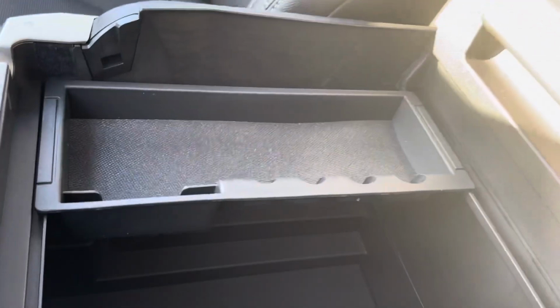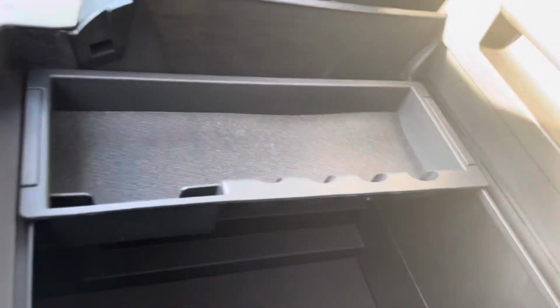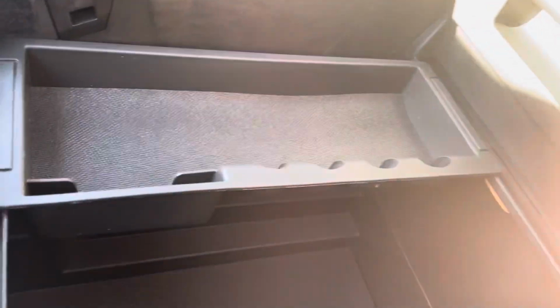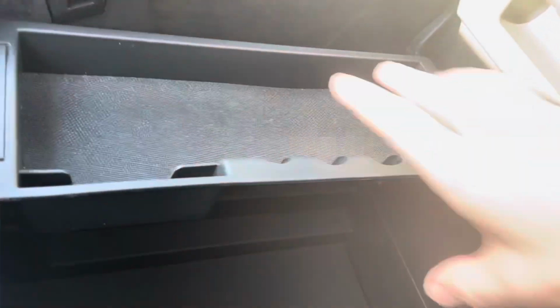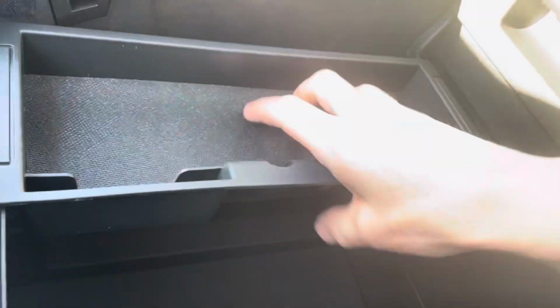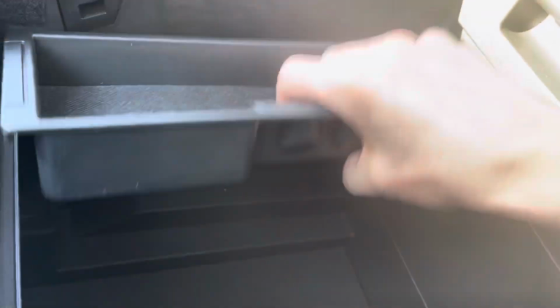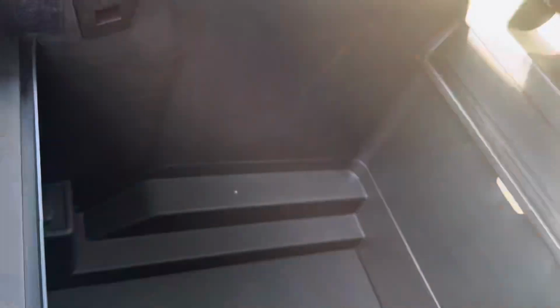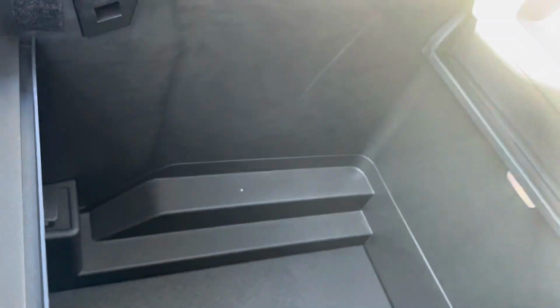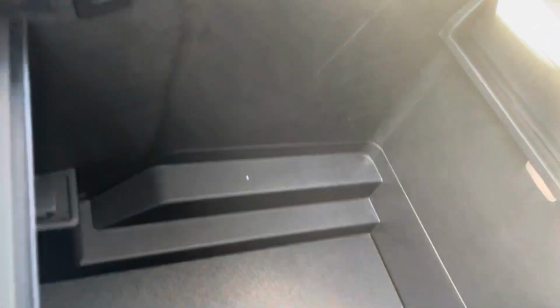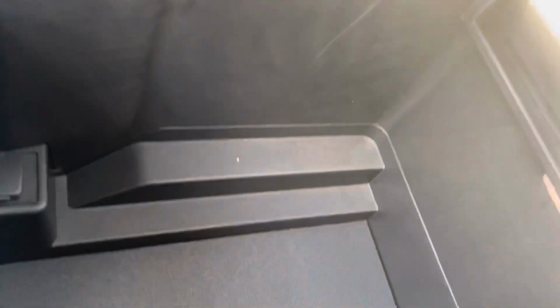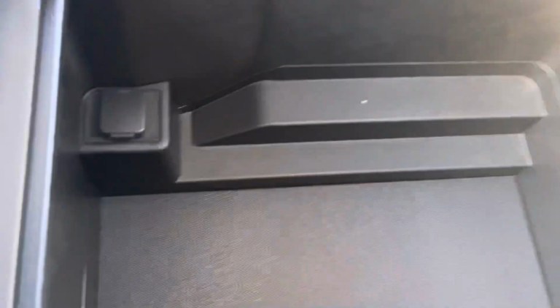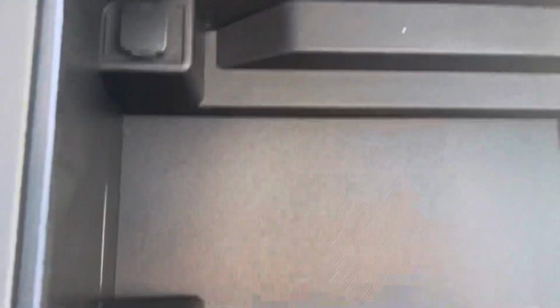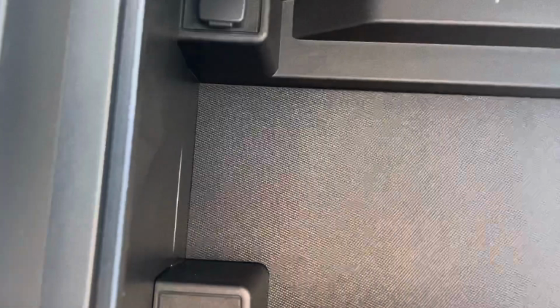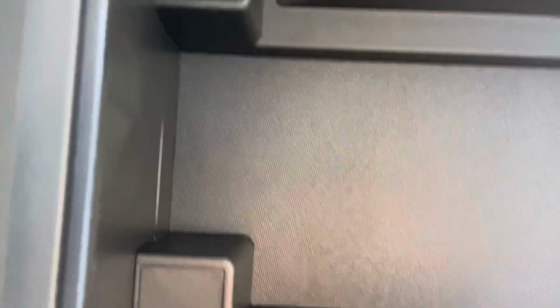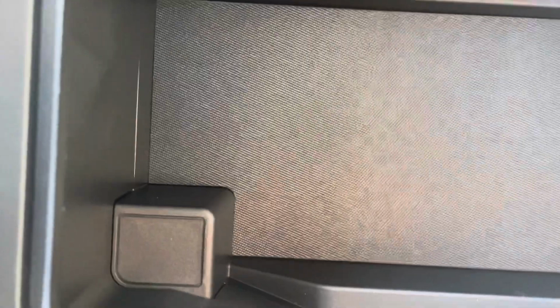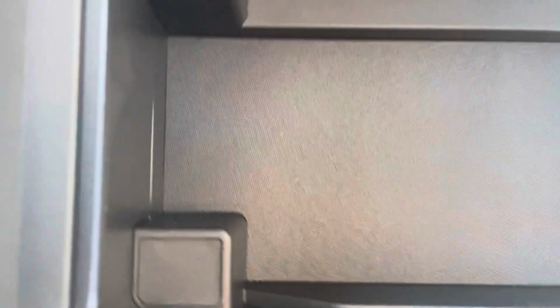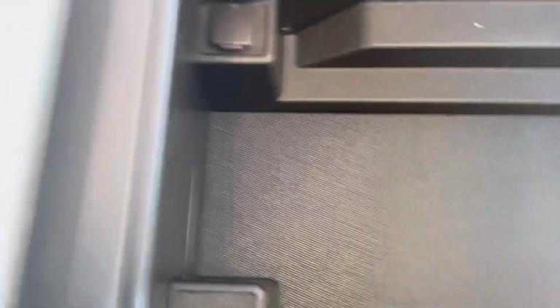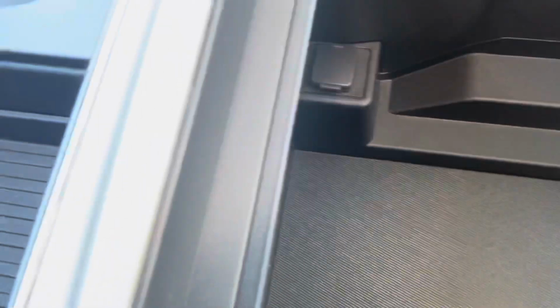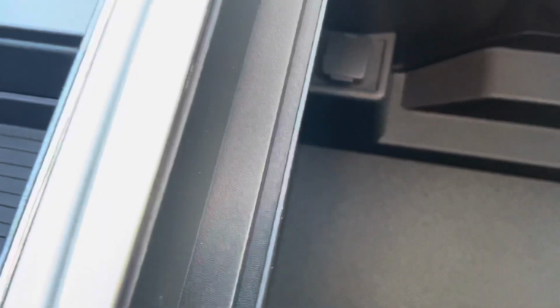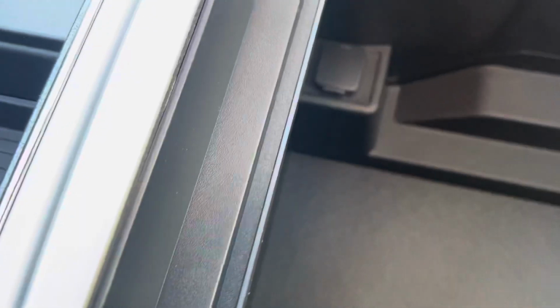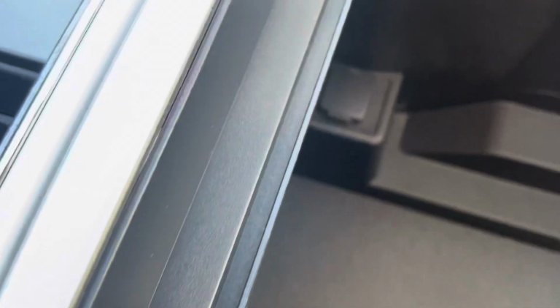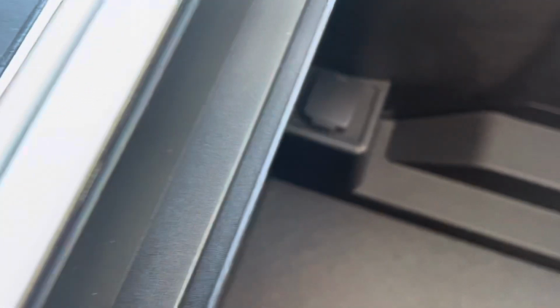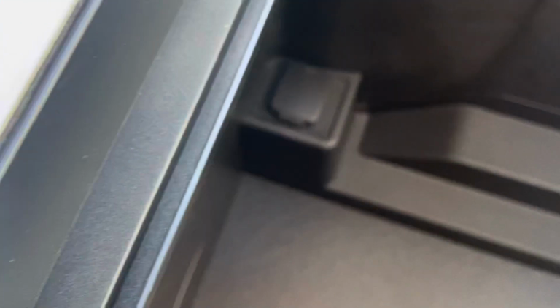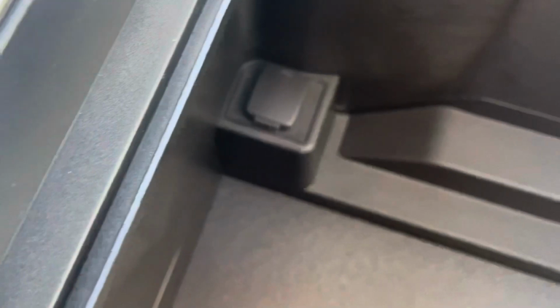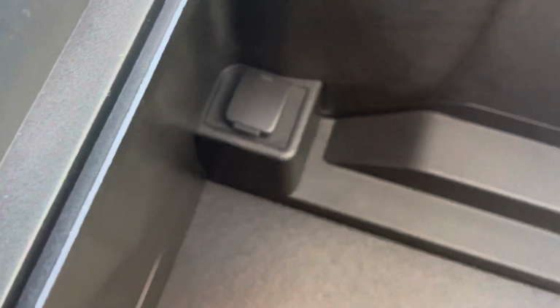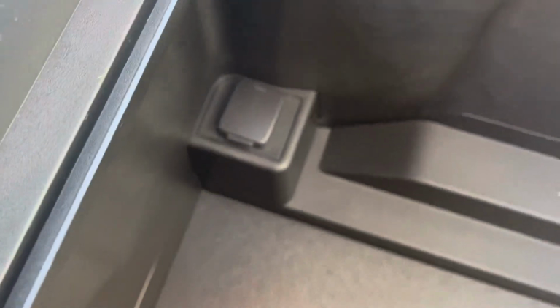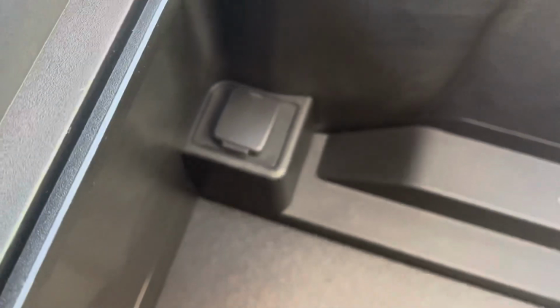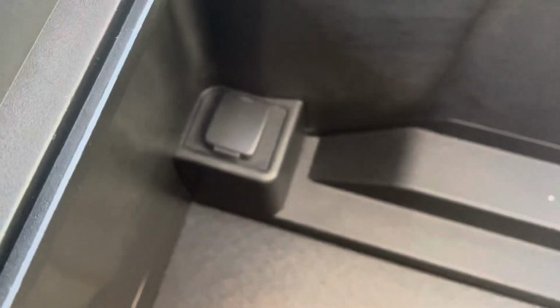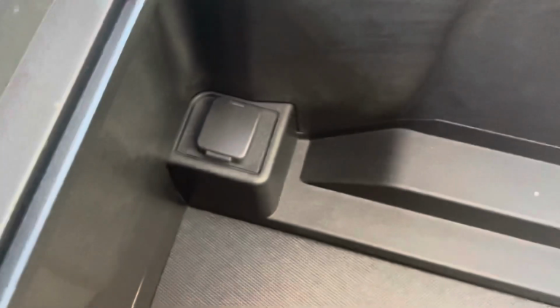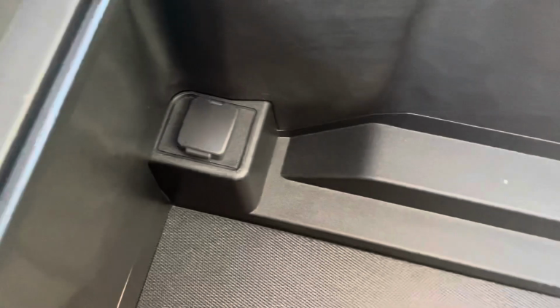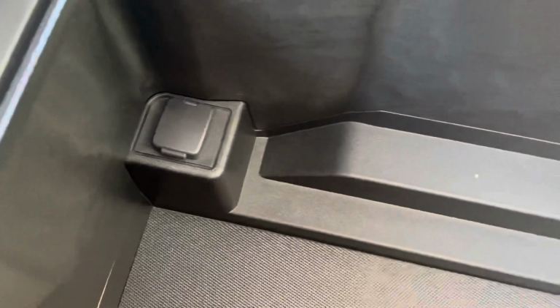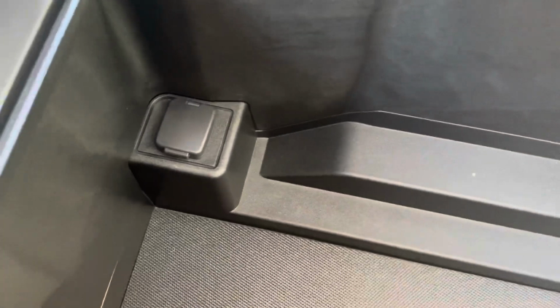Huge bucket of a compartment here, and you've got another charger in there if need be.